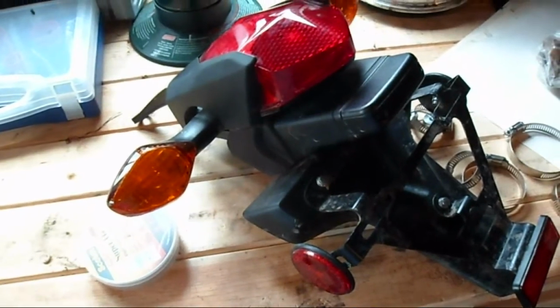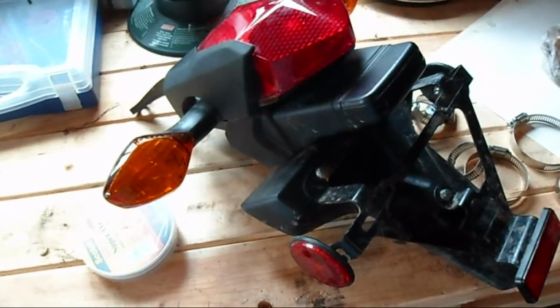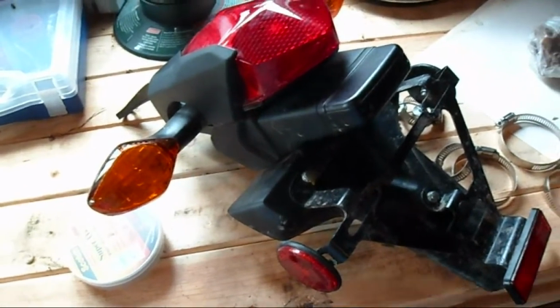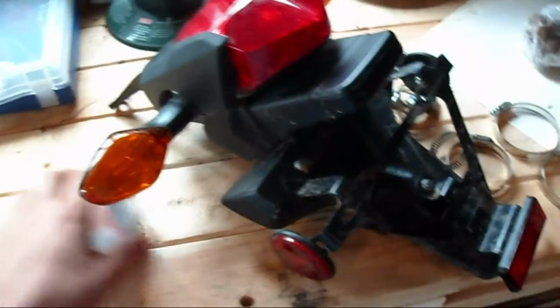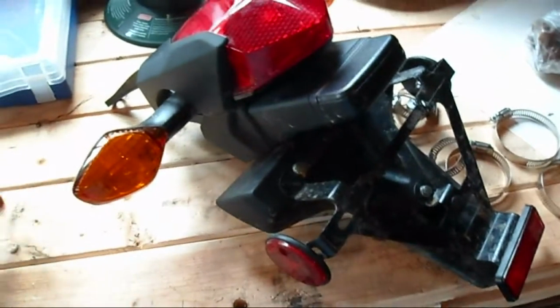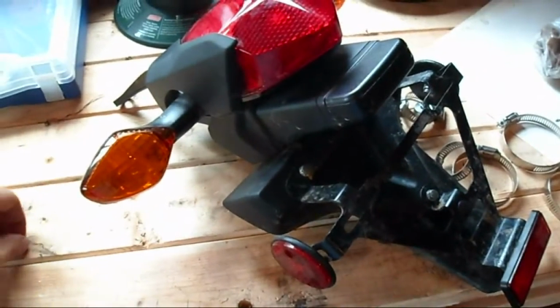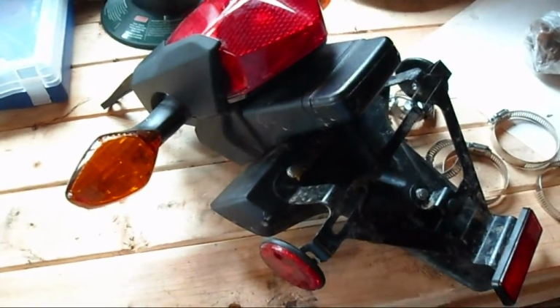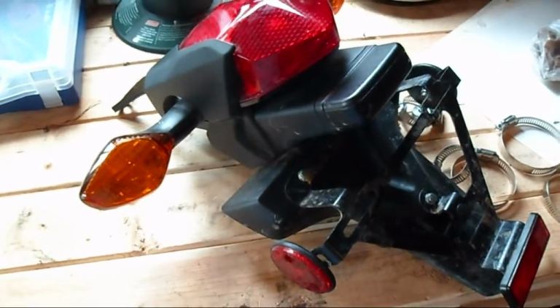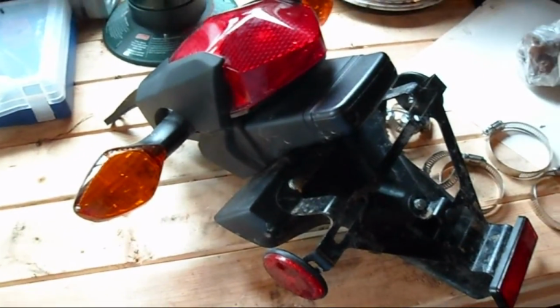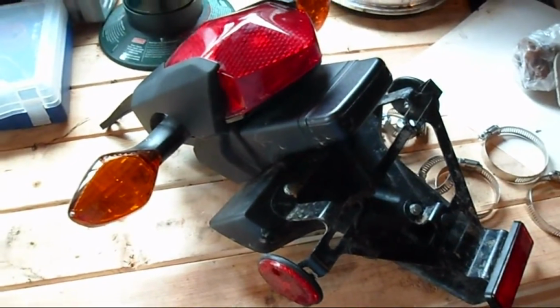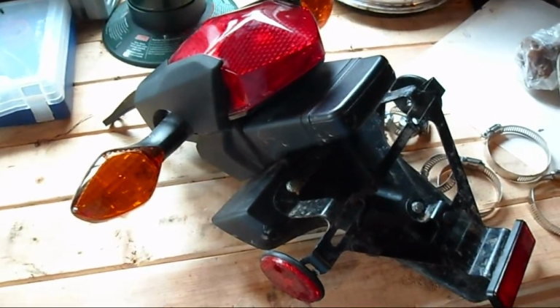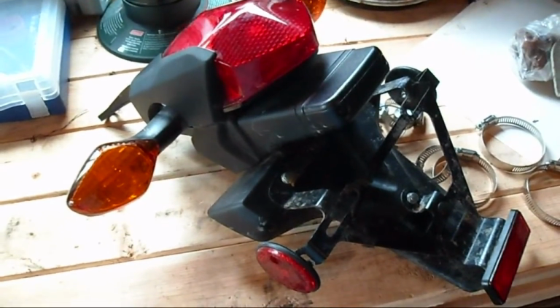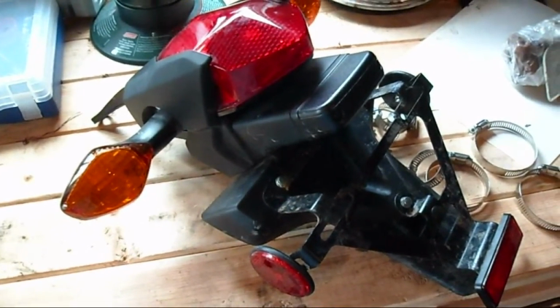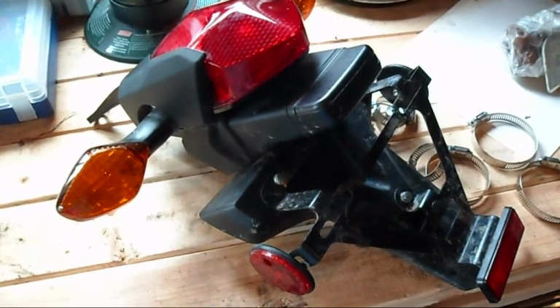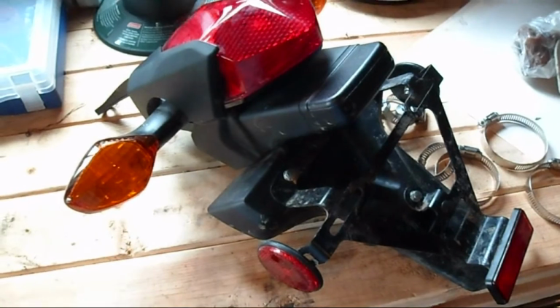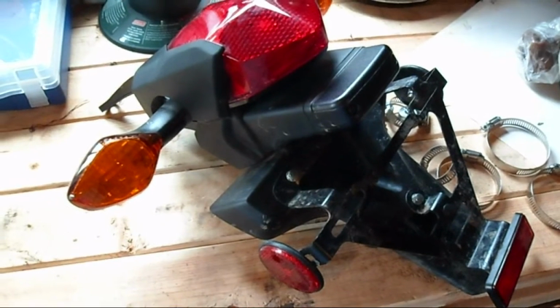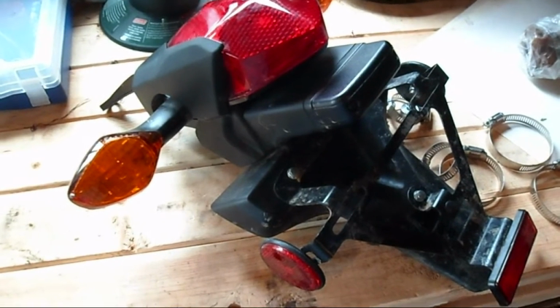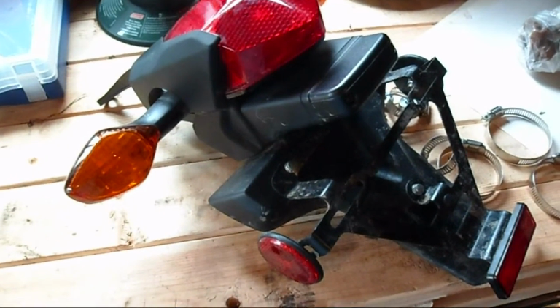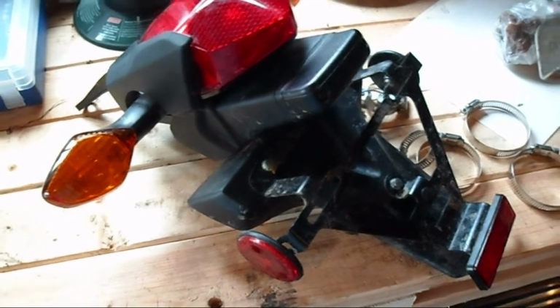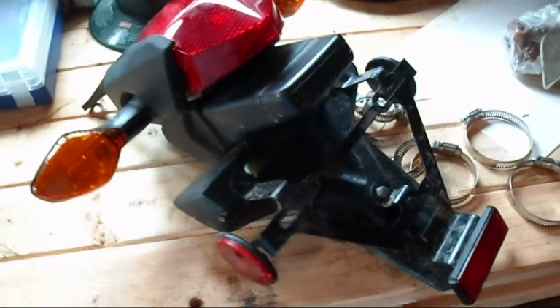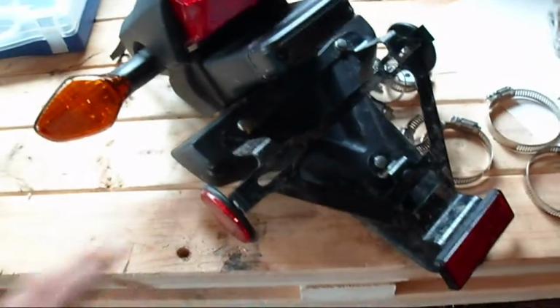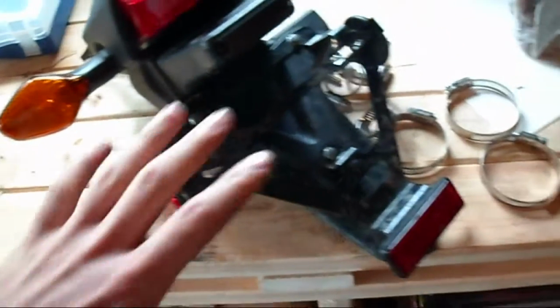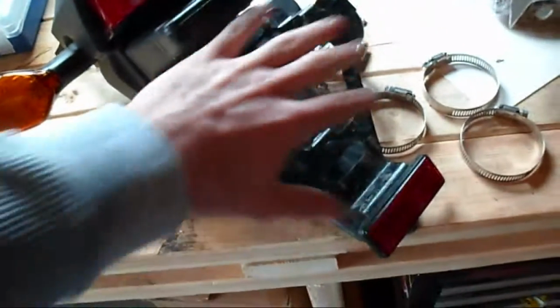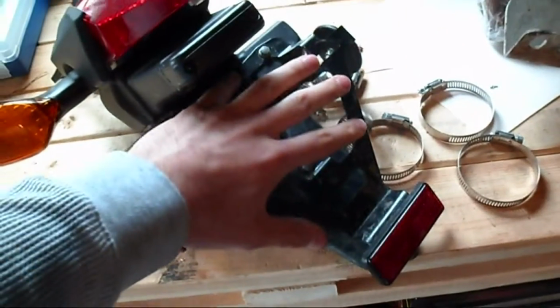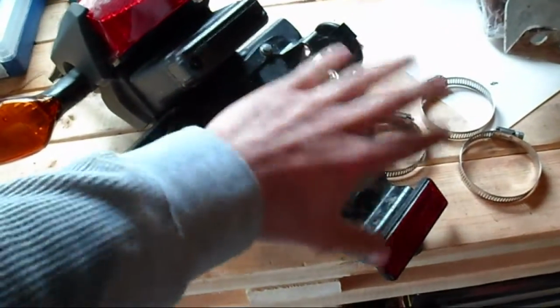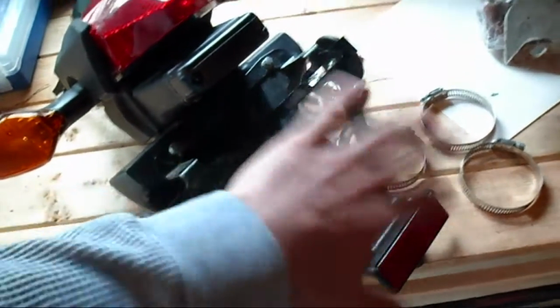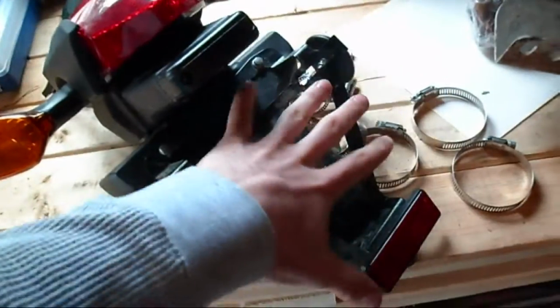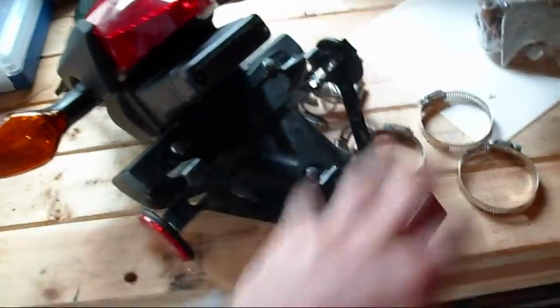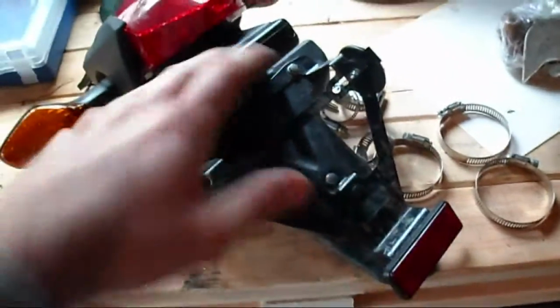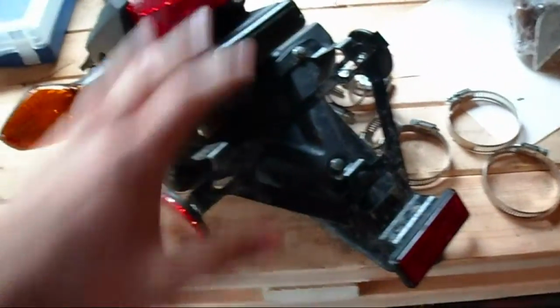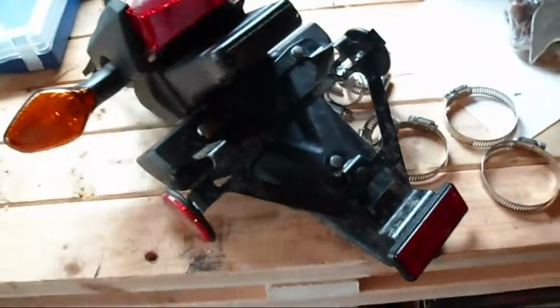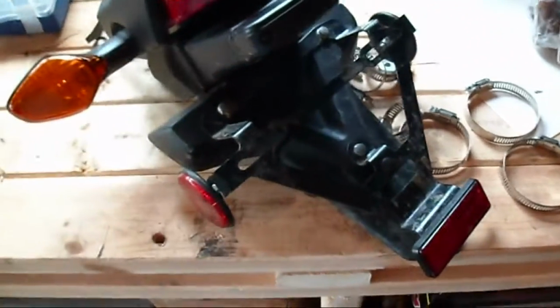Since my 12 o'clock lab's tail light was such a cheap piece of crap and it broke twice, I decided to throw it away and I'm just going to end up chopping this off of here and putting this back on.